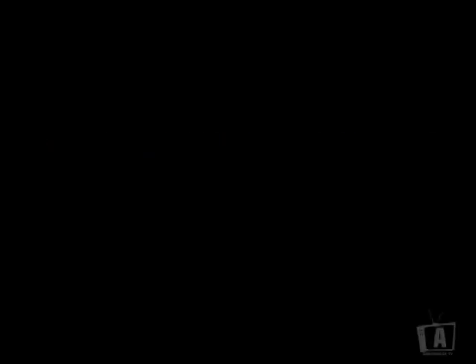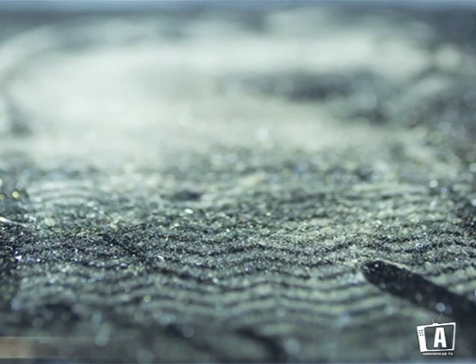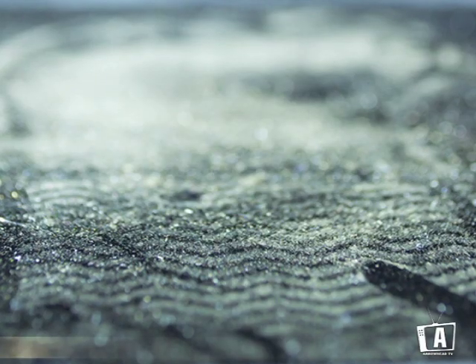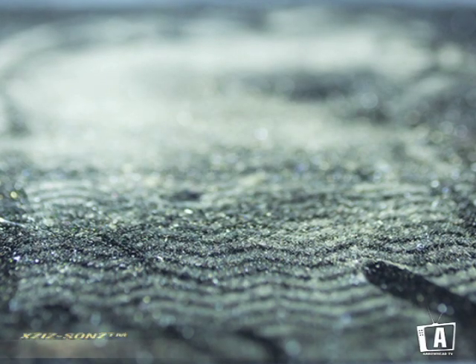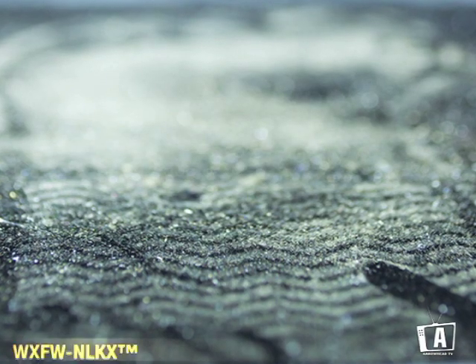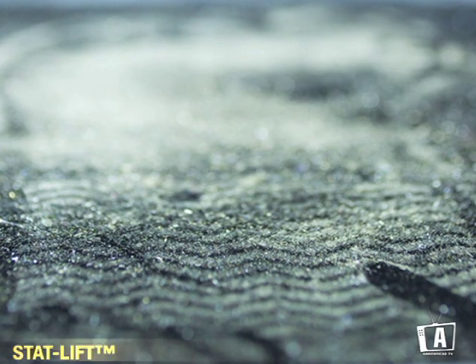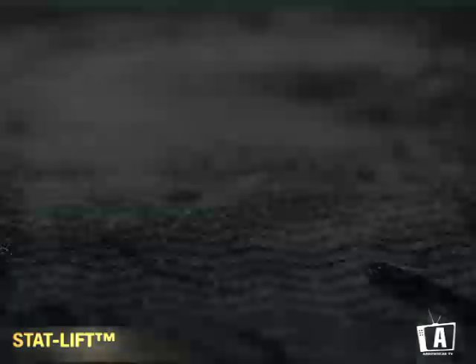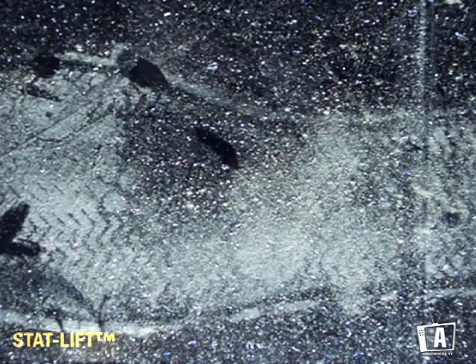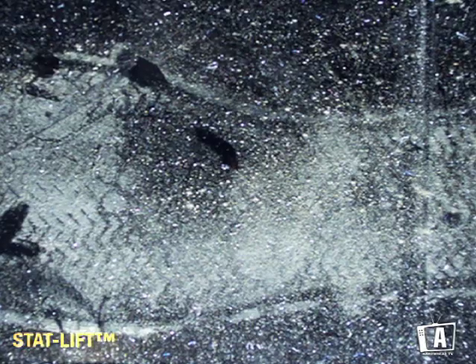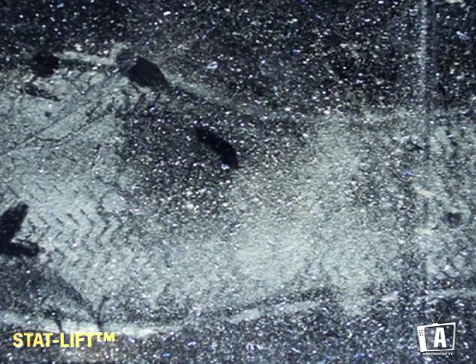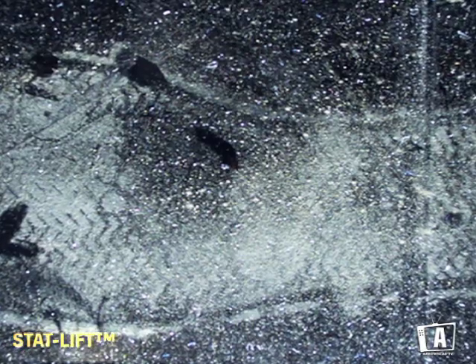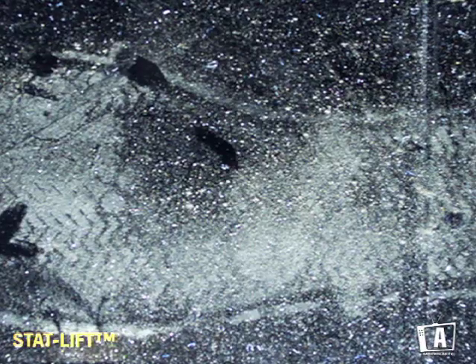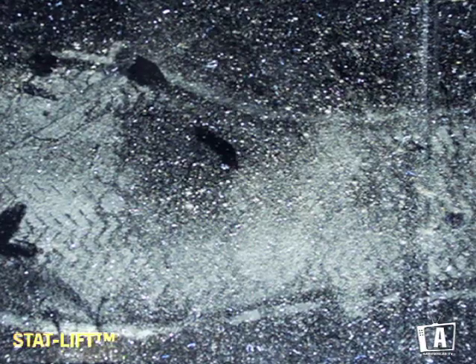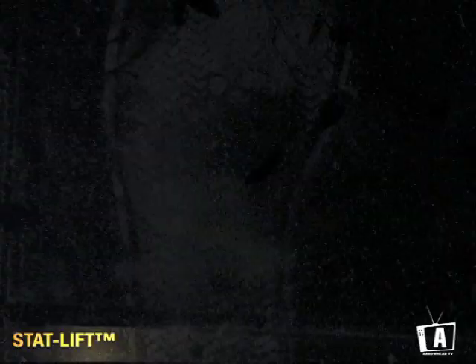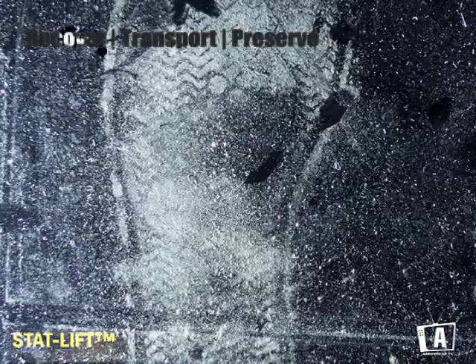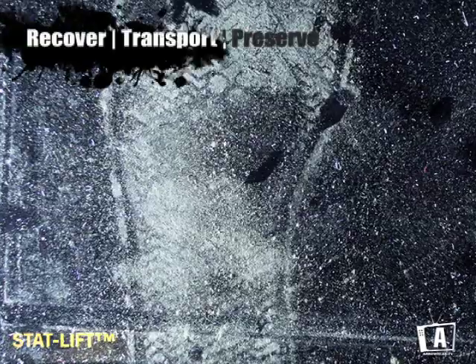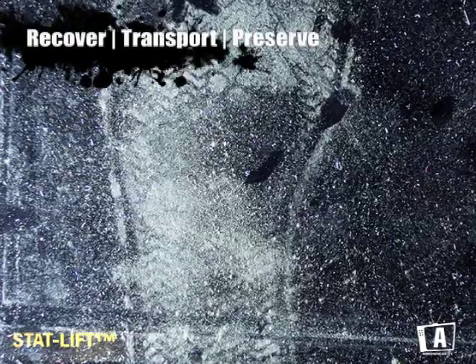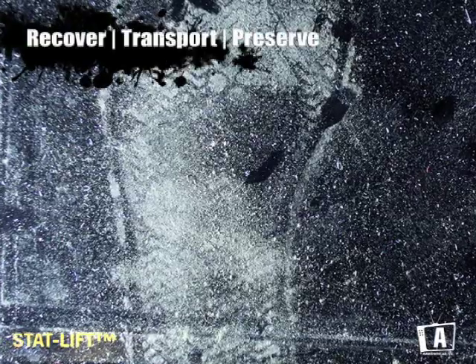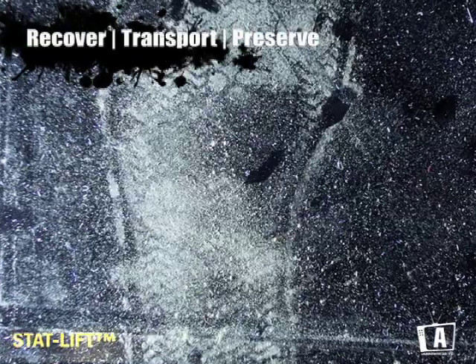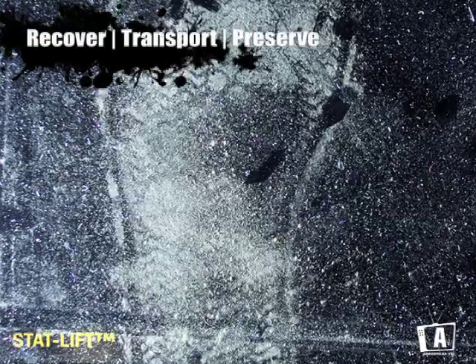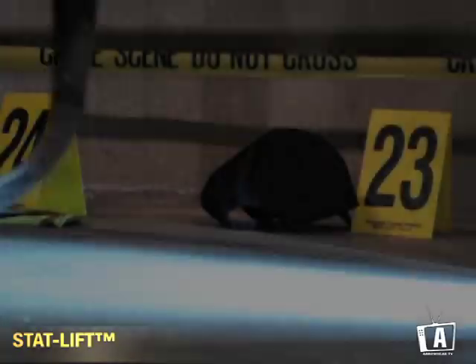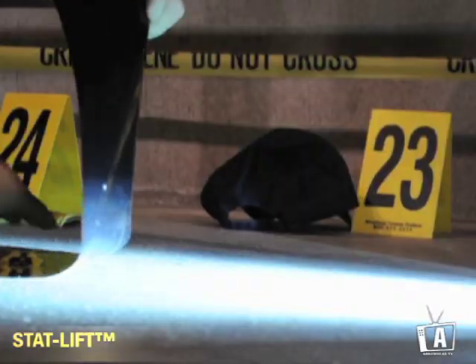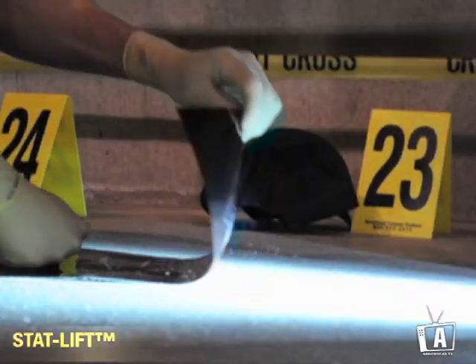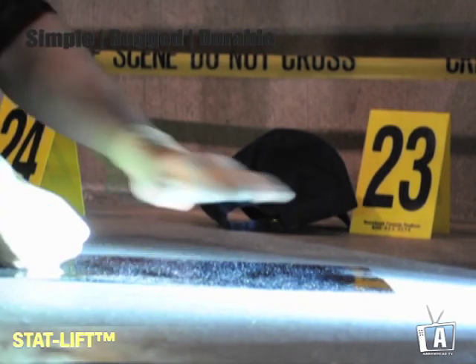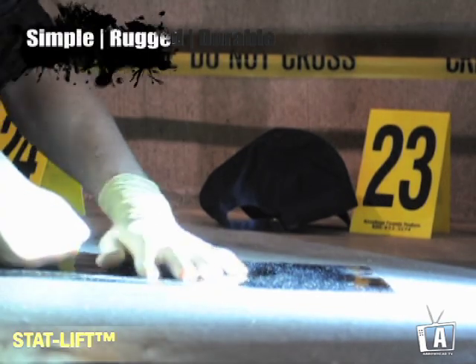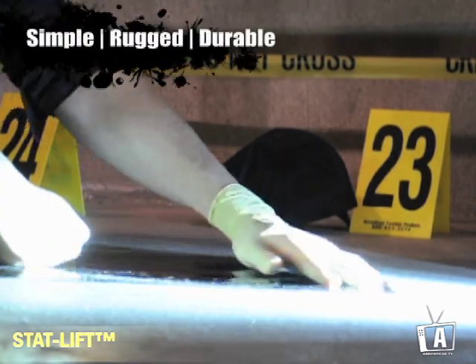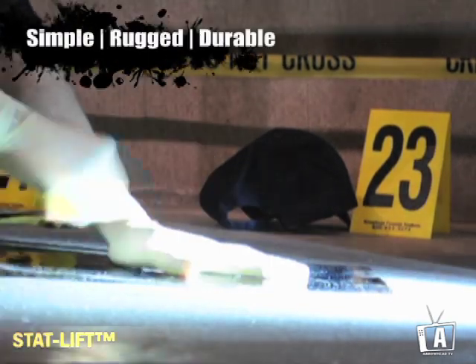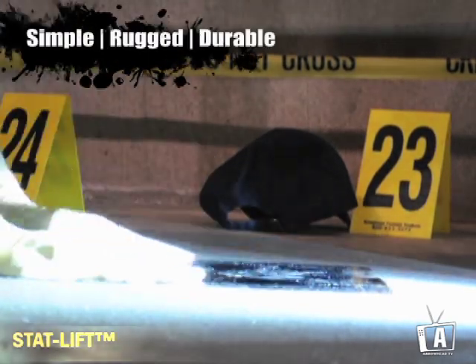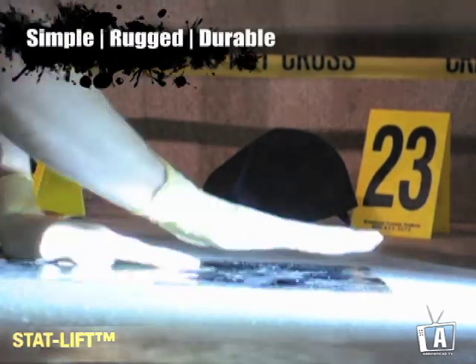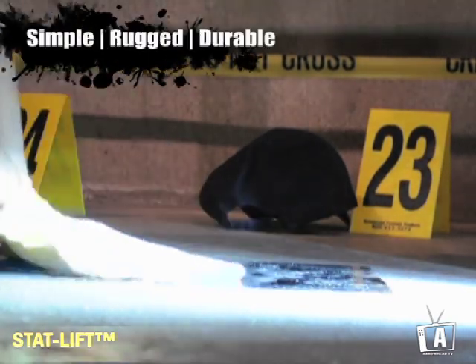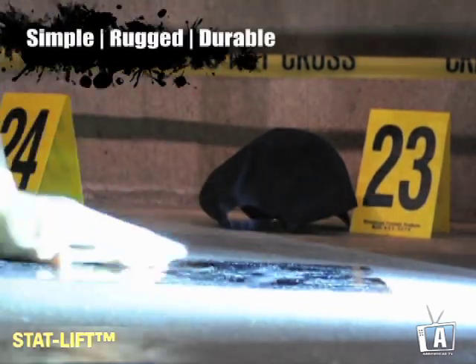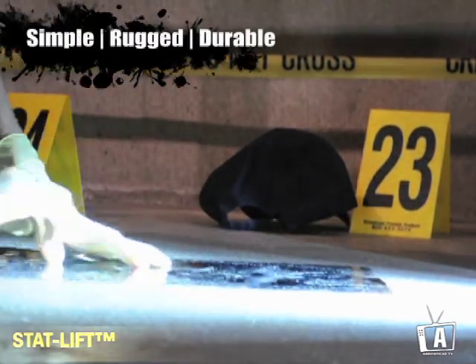Arrowhead Forensics is pleased to introduce StatLift, a revolutionary, cost-effective way to recover, transport, and preserve impressions. StatLift is simple to use and its rugged durability is matchless in the industry.